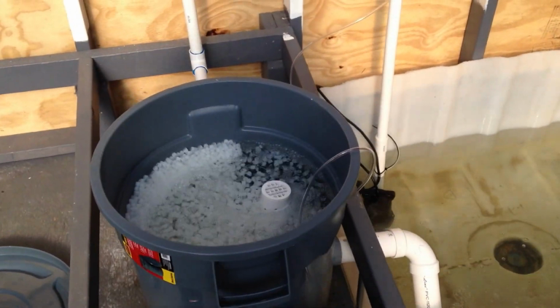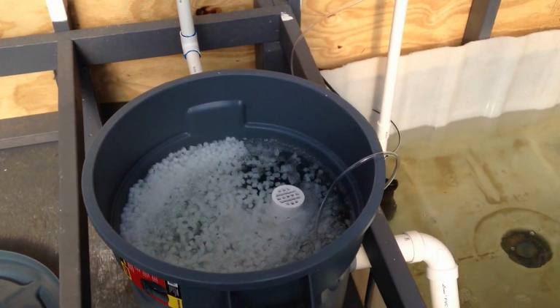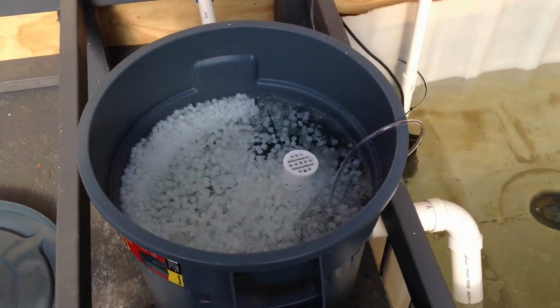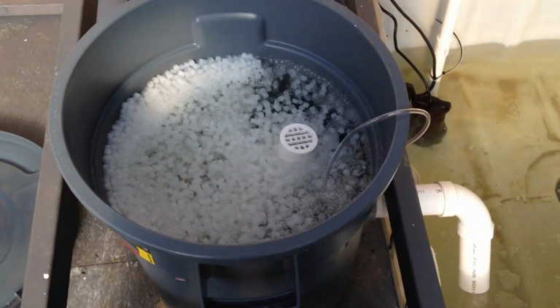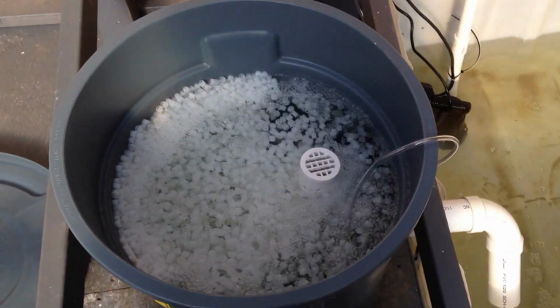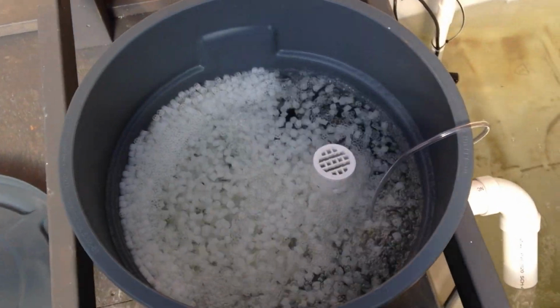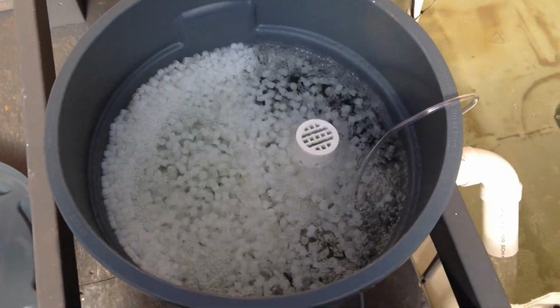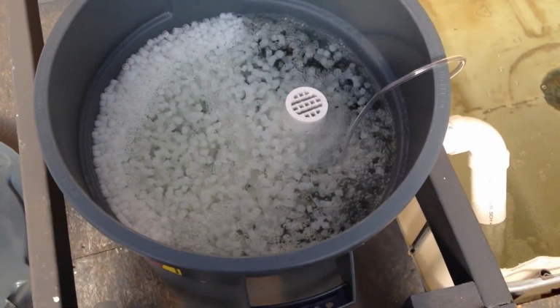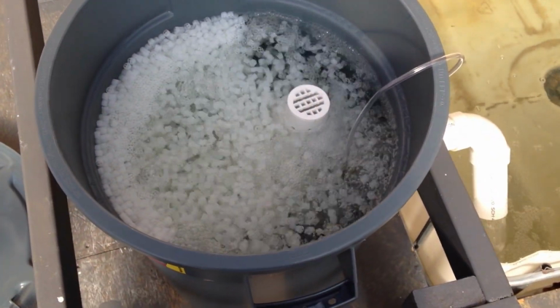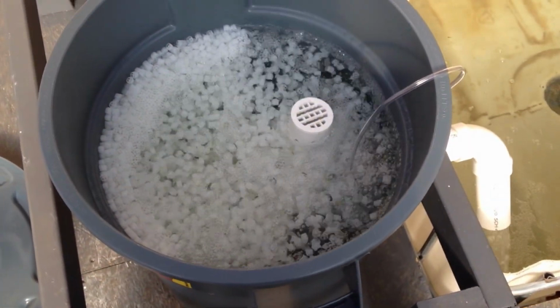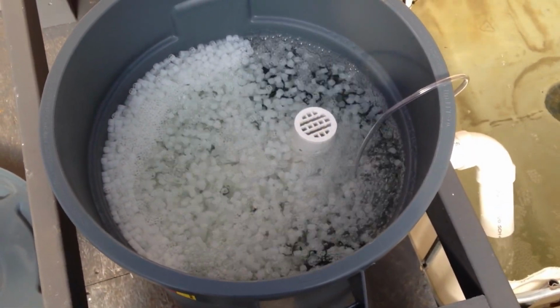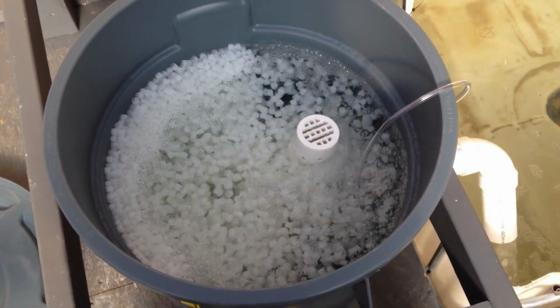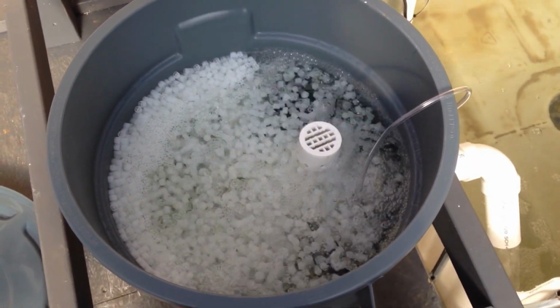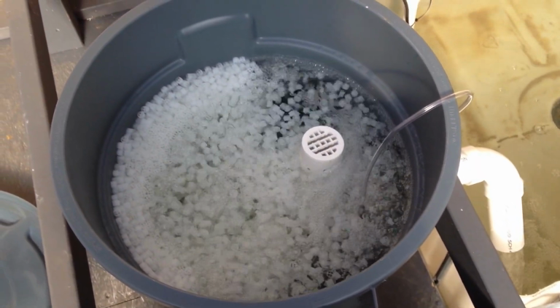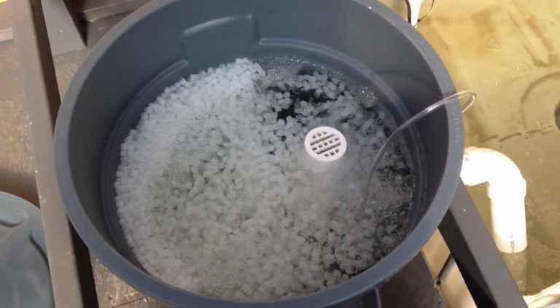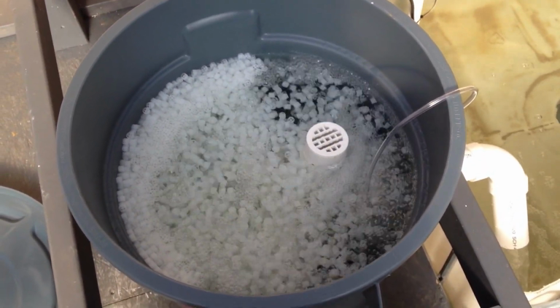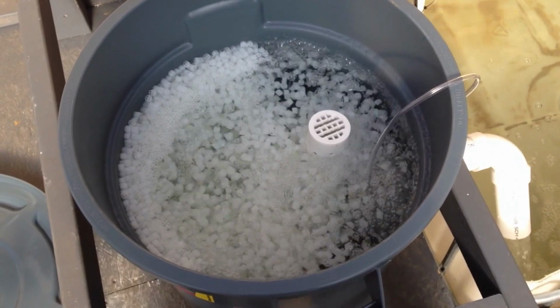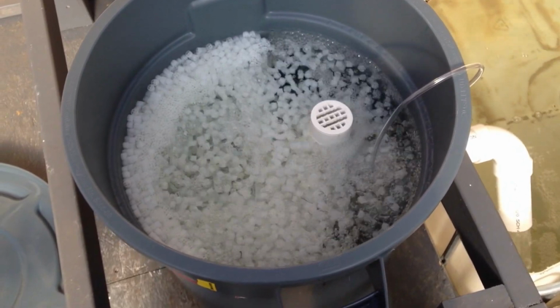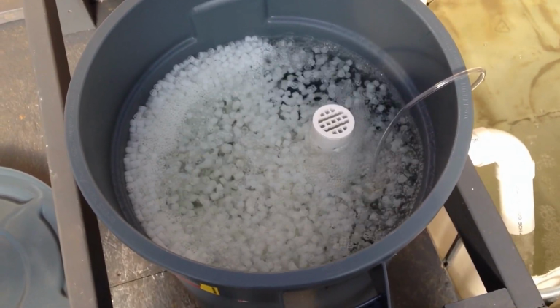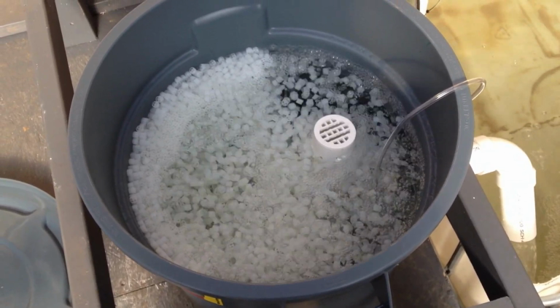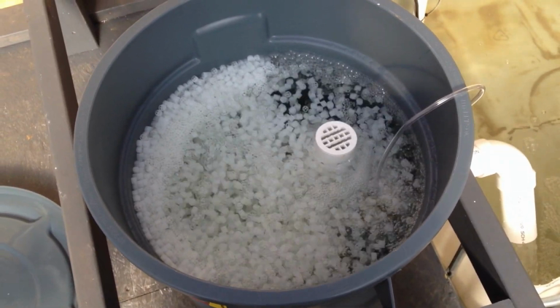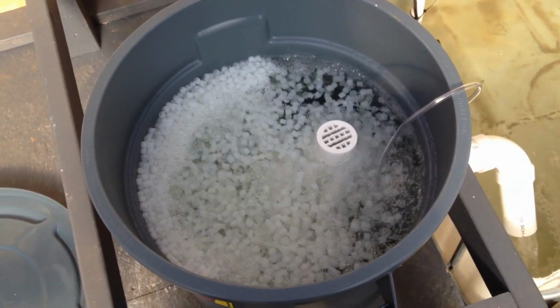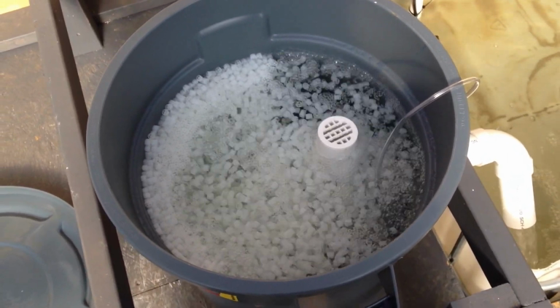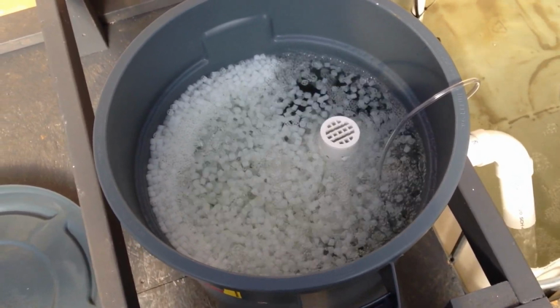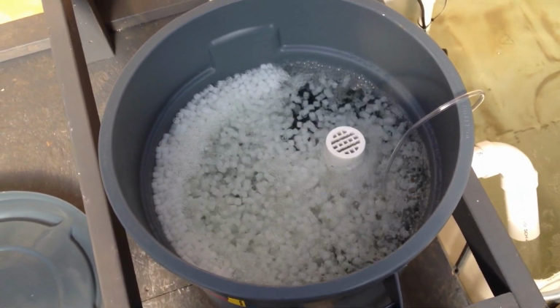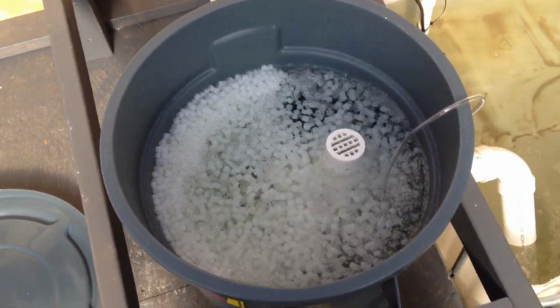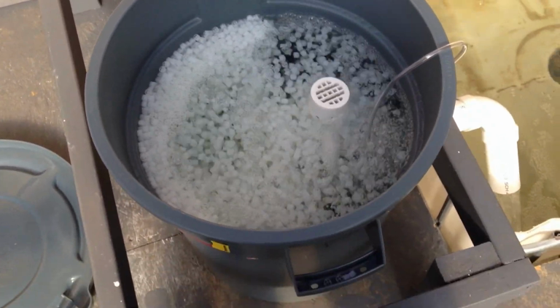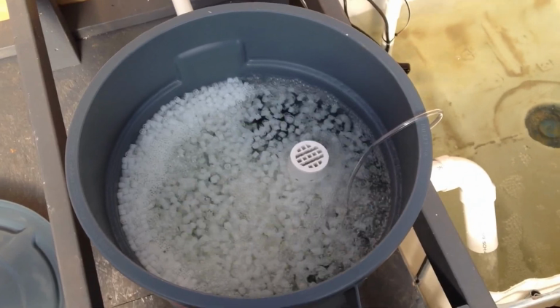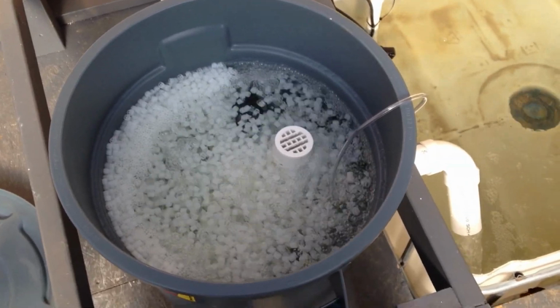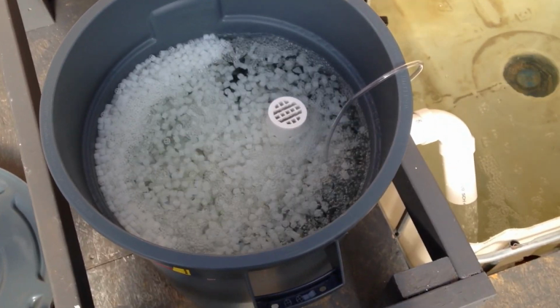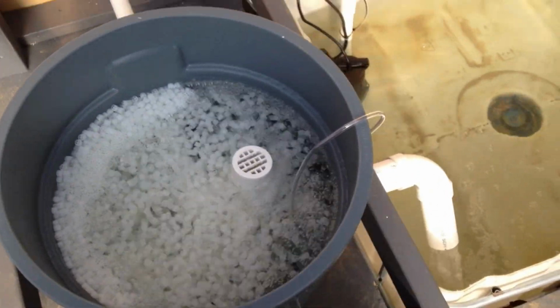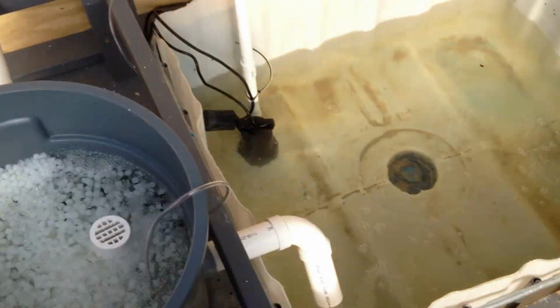Here's my bio filter. I didn't think it was going to work until the K1 media sucked up some water, and then it started turning. So I'm adding a little bit as we go and it keeps taking it and it's still turning — so that's doing well.